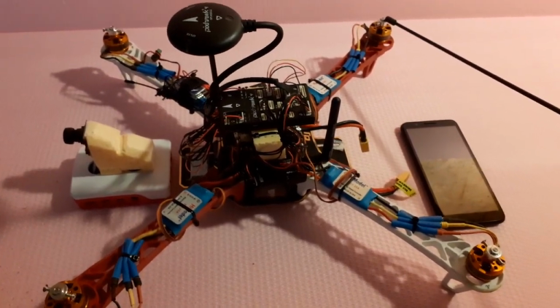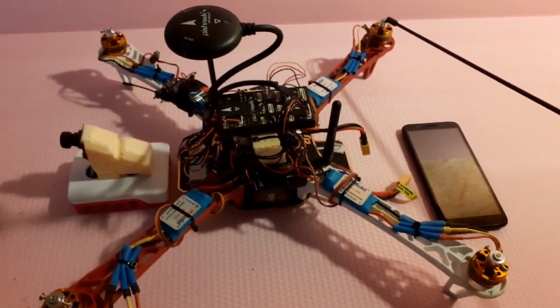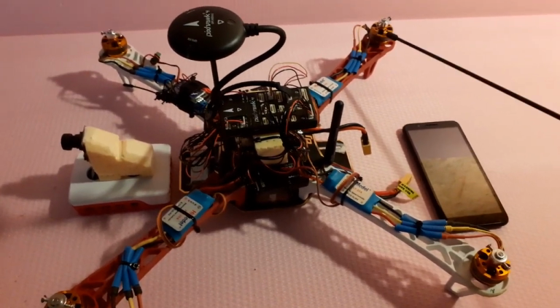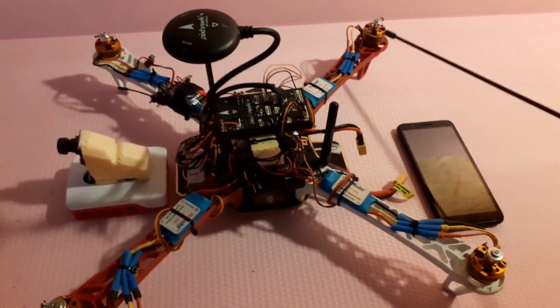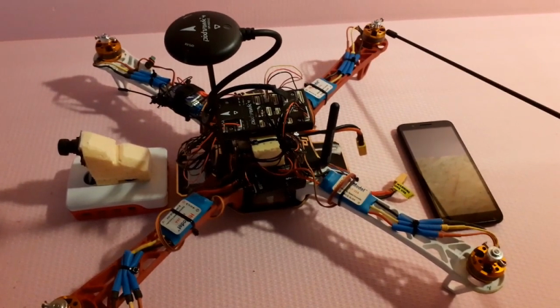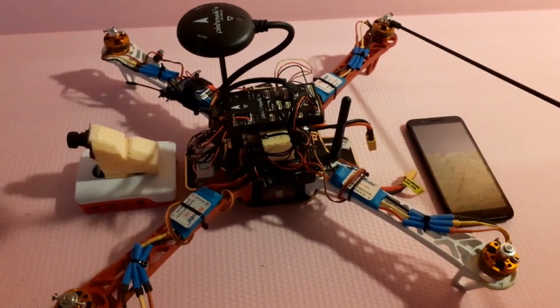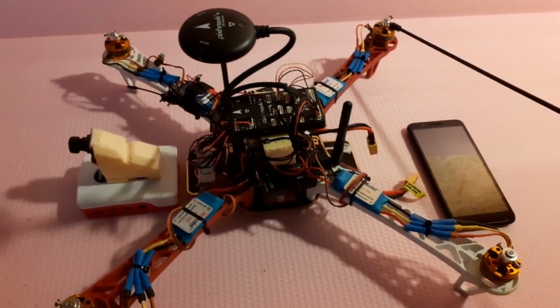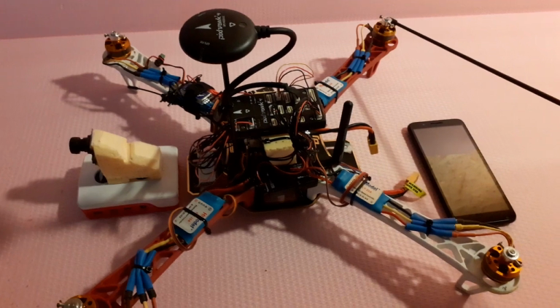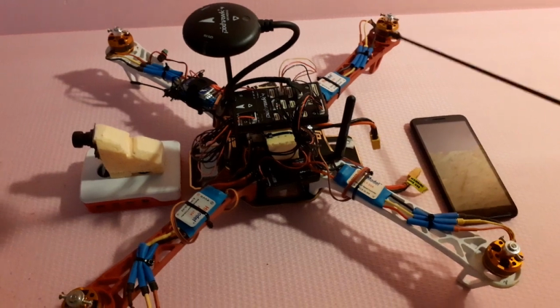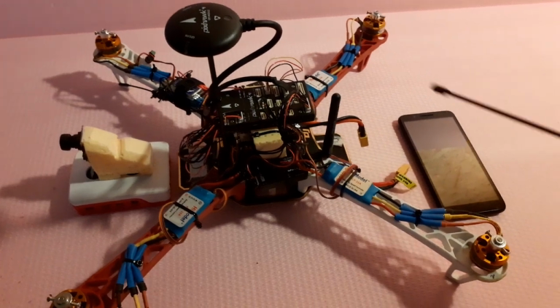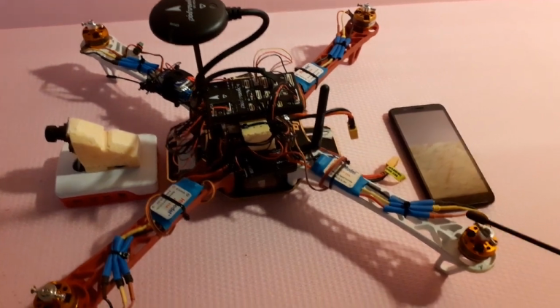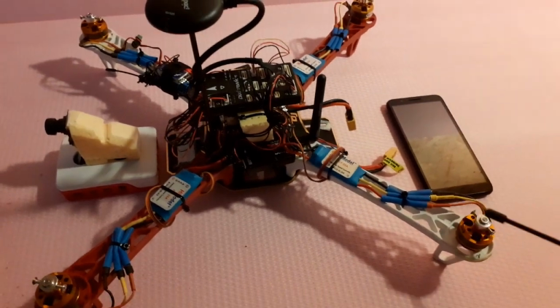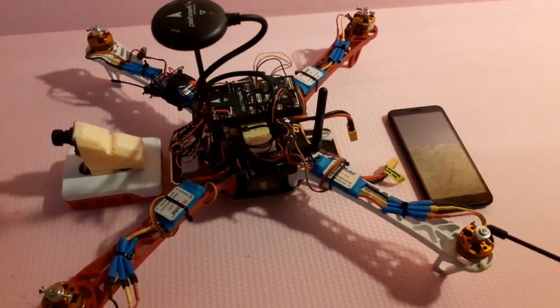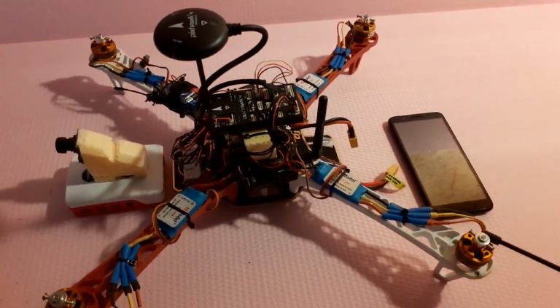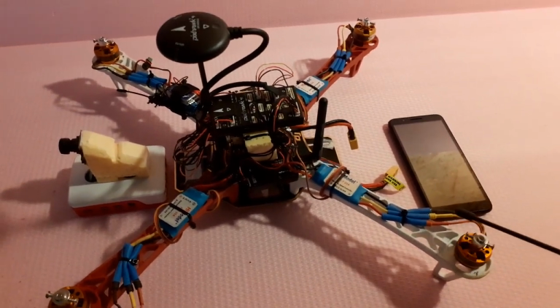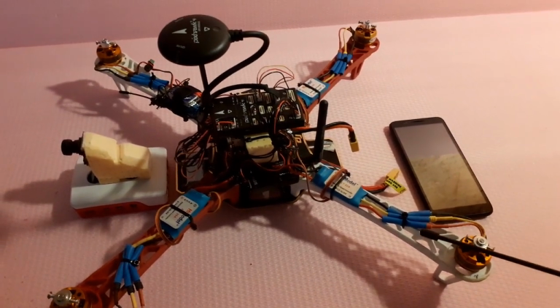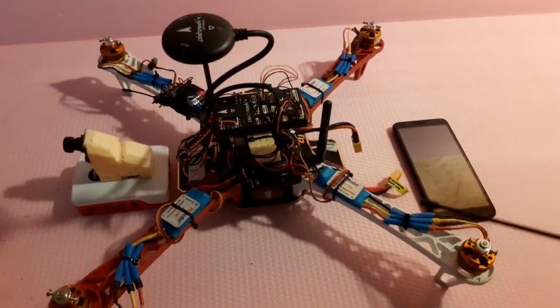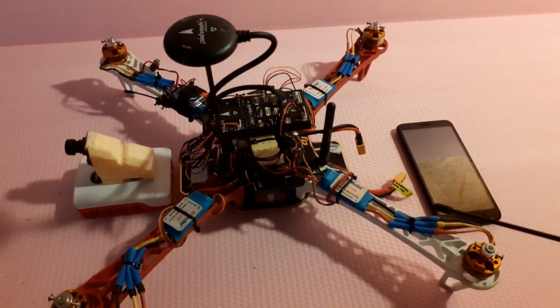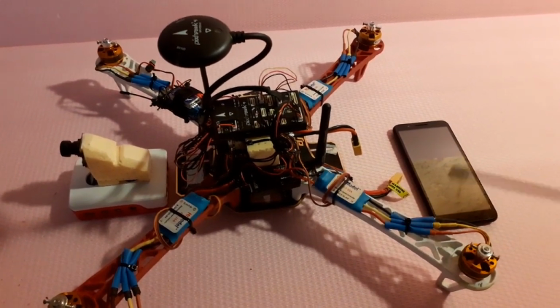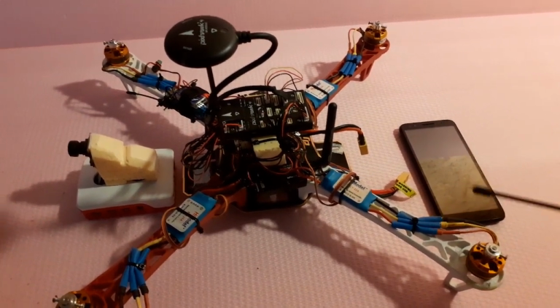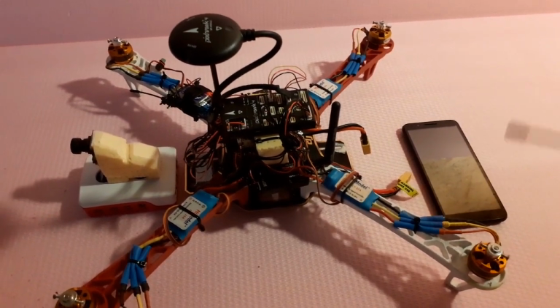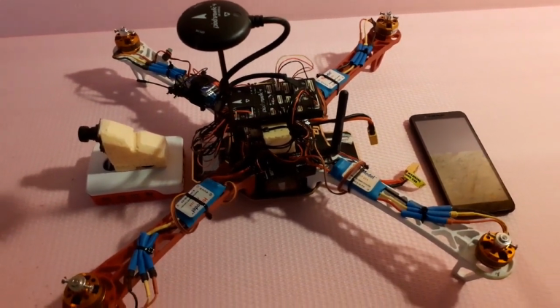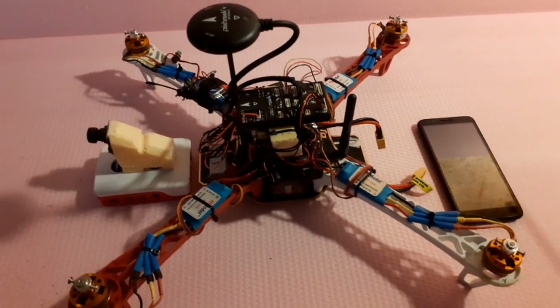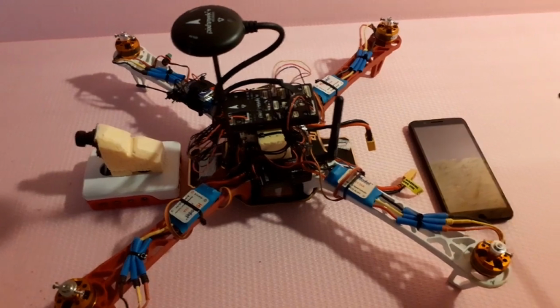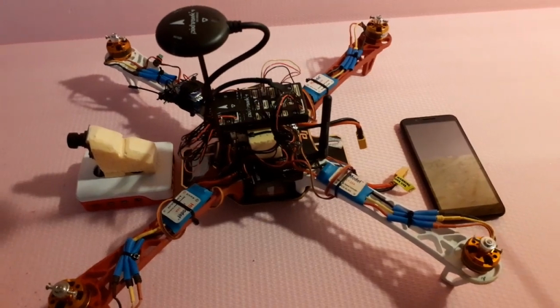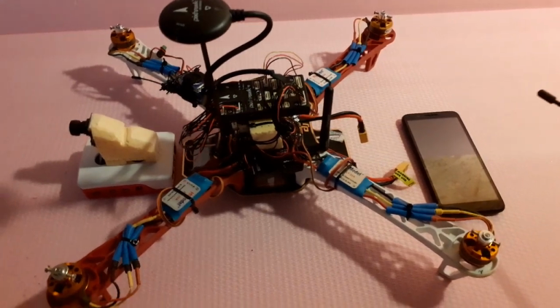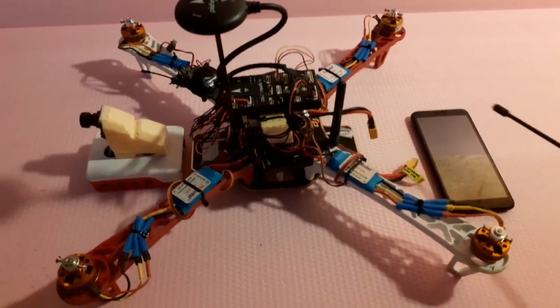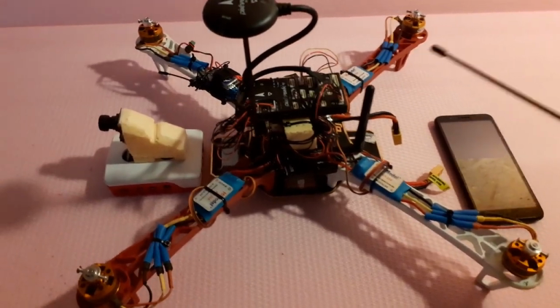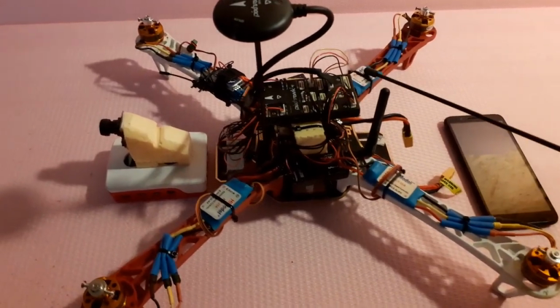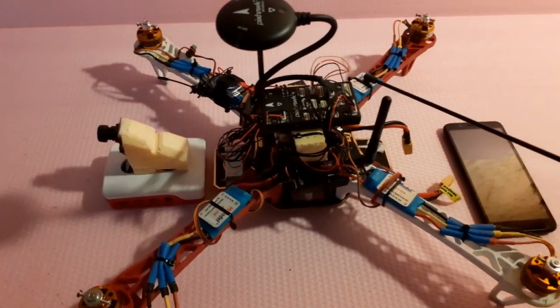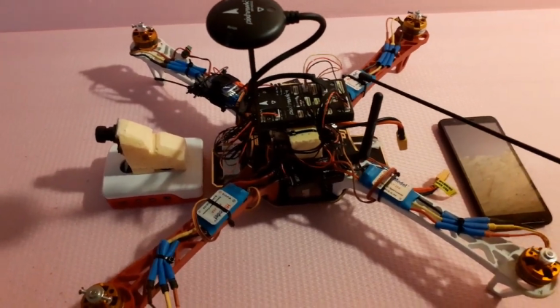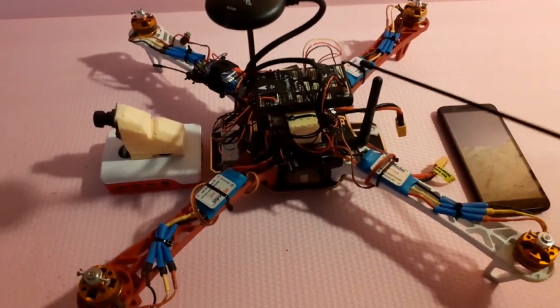Otherwise you can lose a prop, which I managed to do — which caused a crash. The motors are exactly the same motors, but you just connect the plus and minus the other way to get them to counter-rotate. These are the speed controllers.